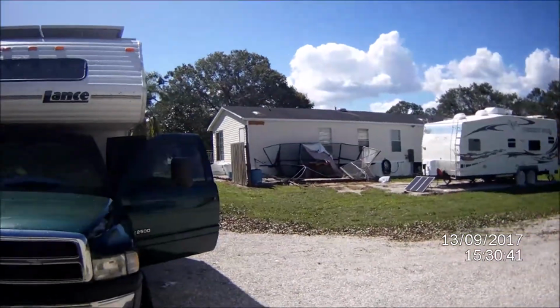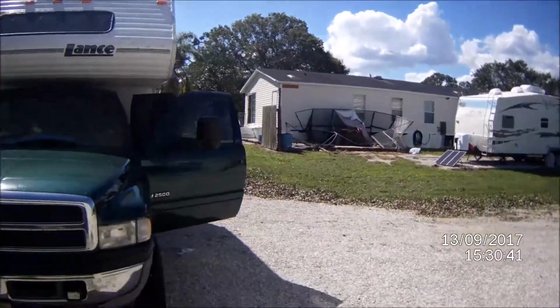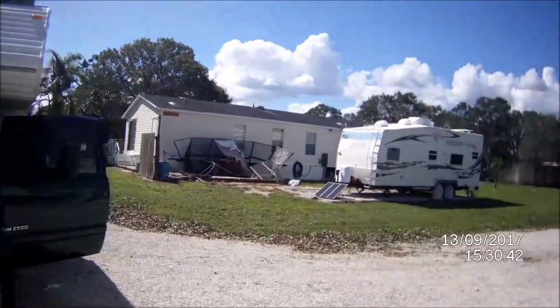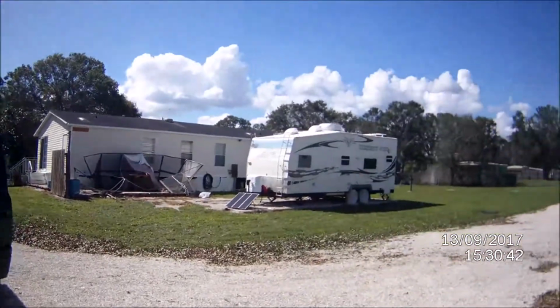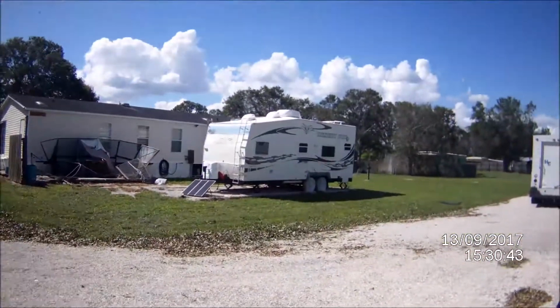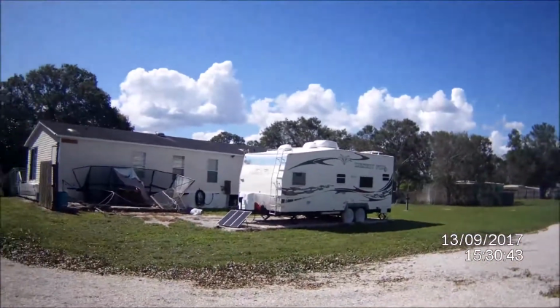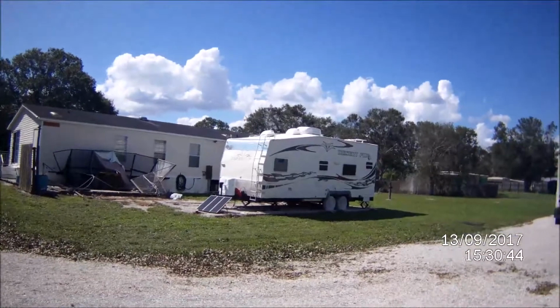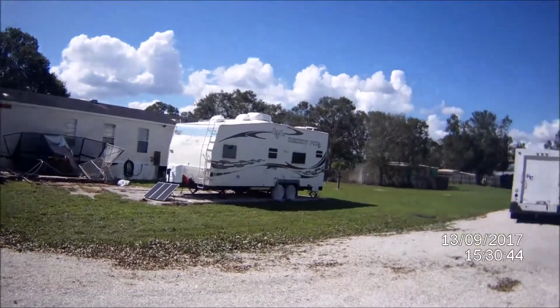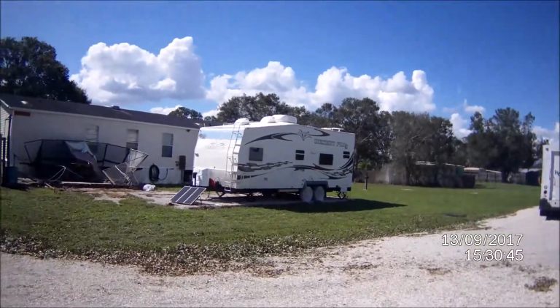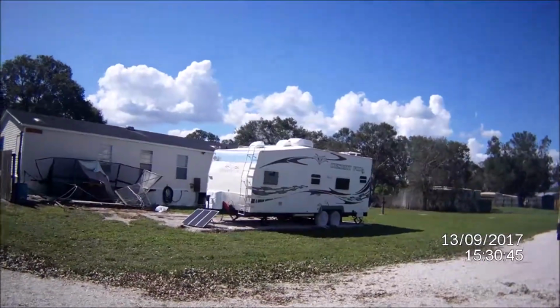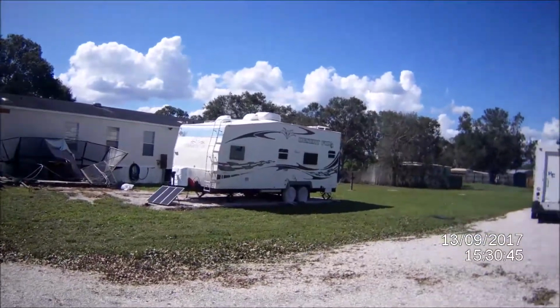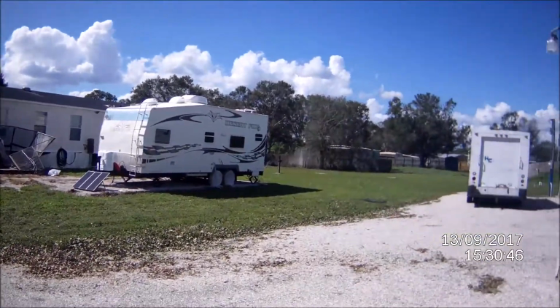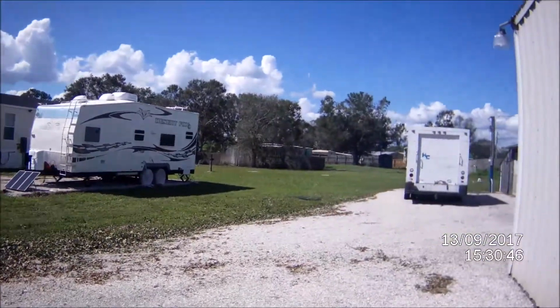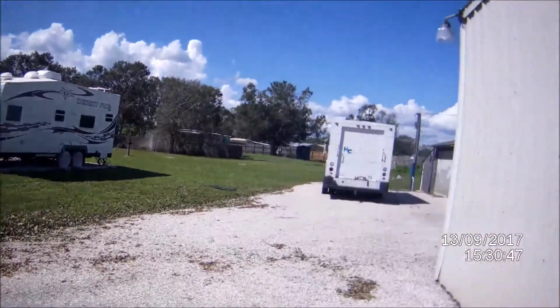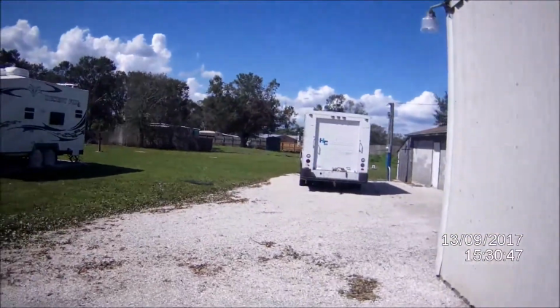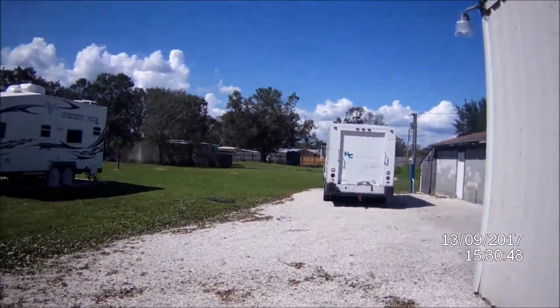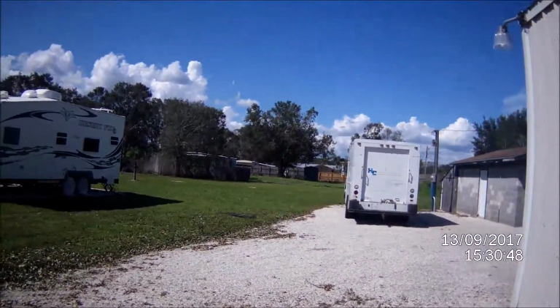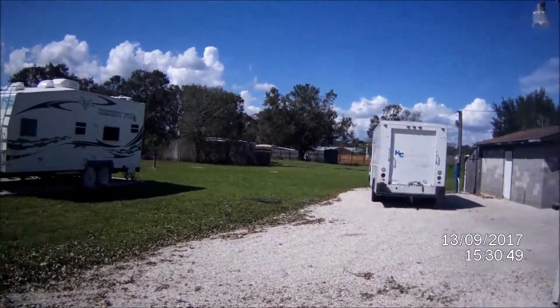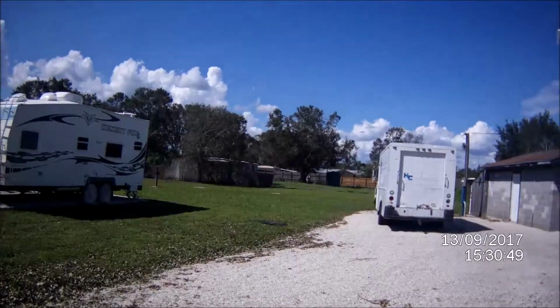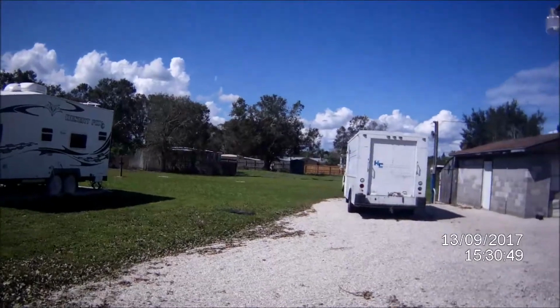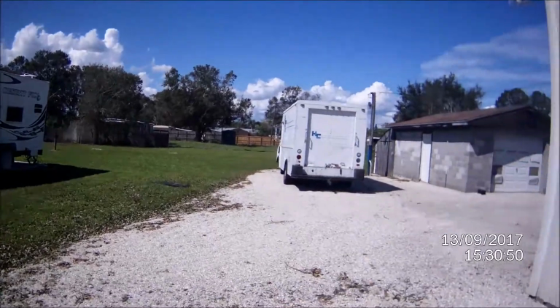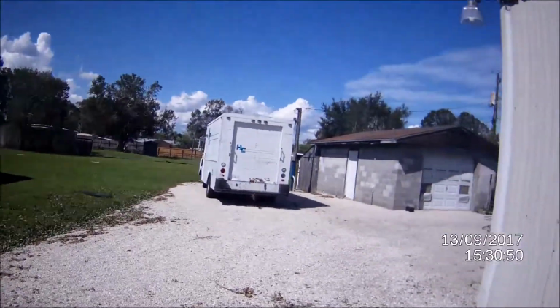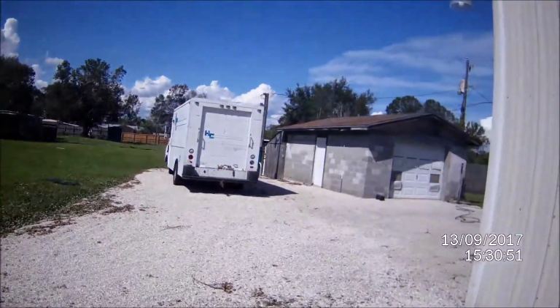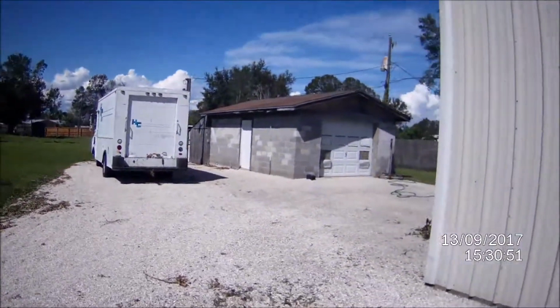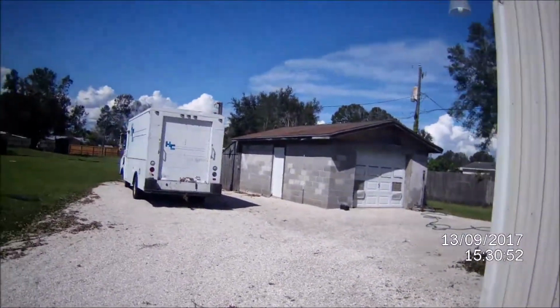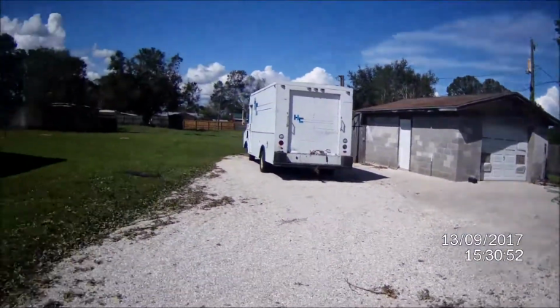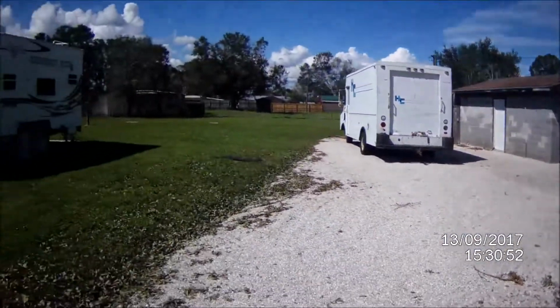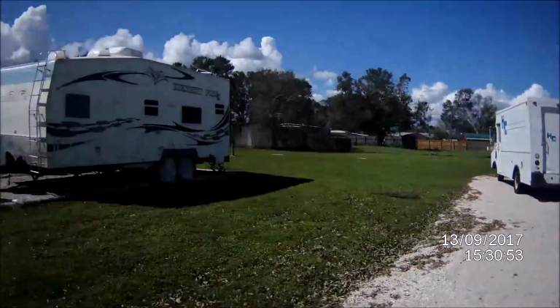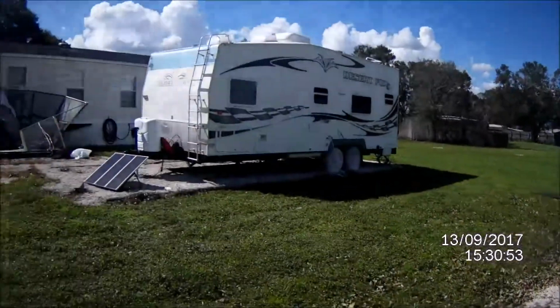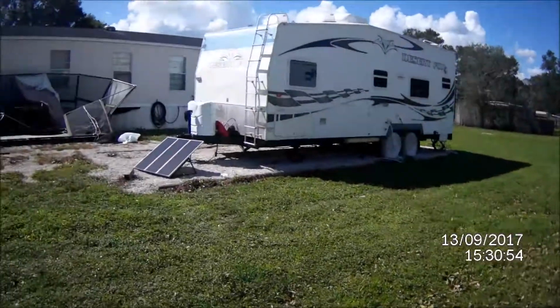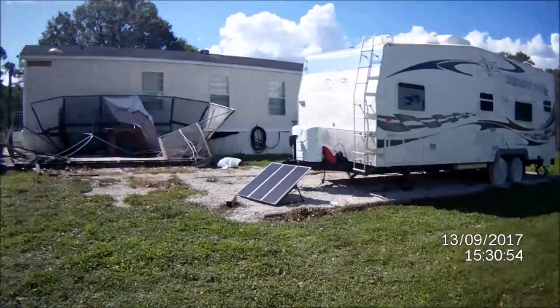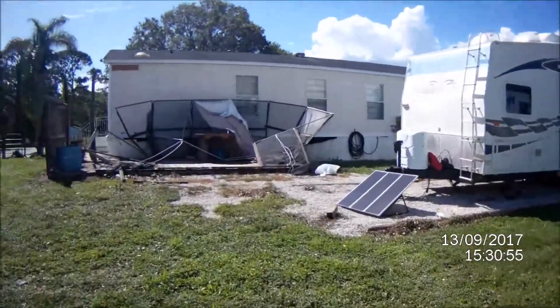The toy hauler made it unscathed. No more fence over there — quick walk around.